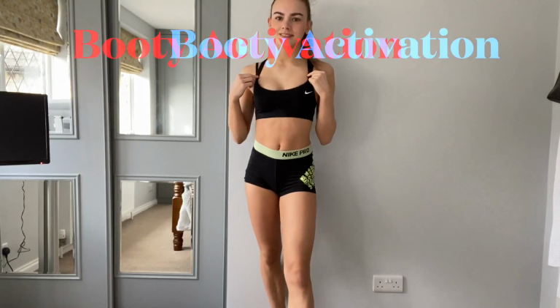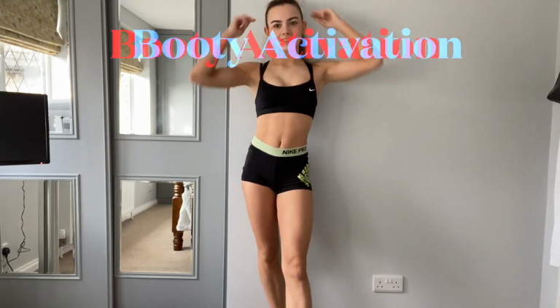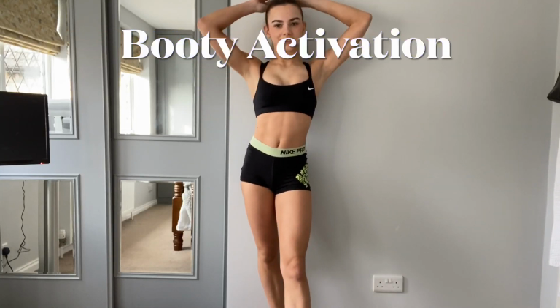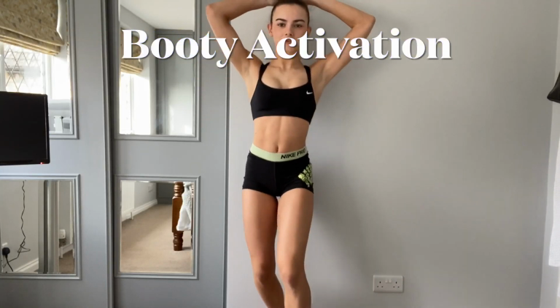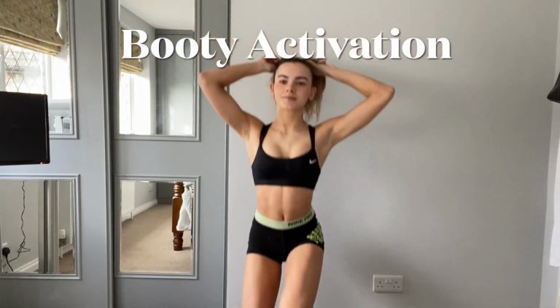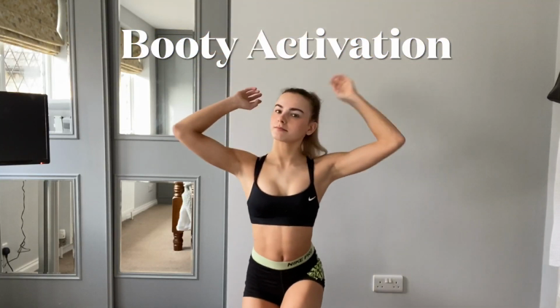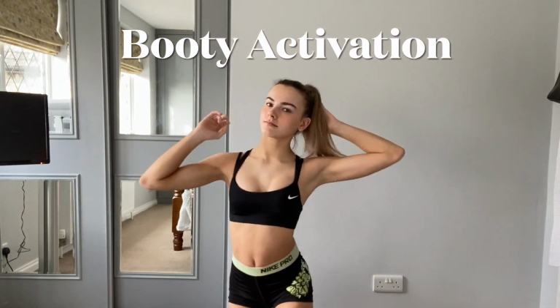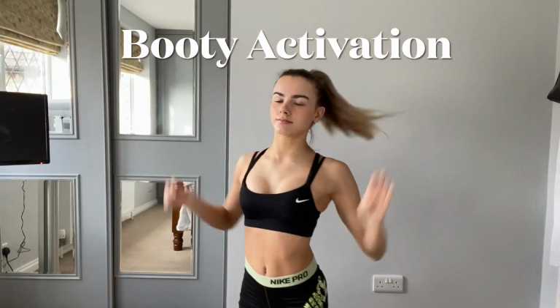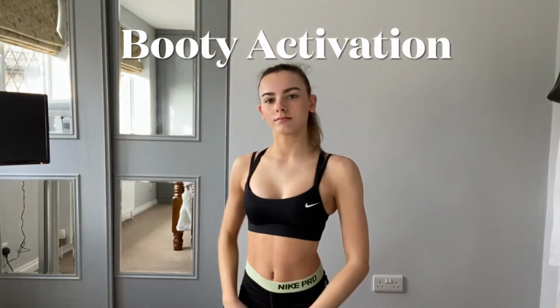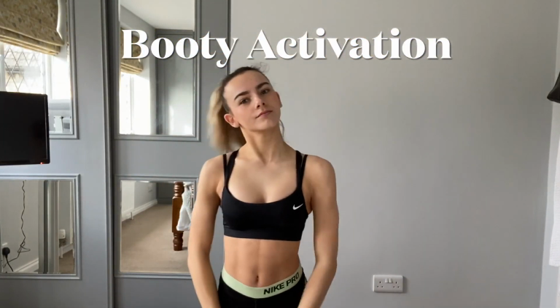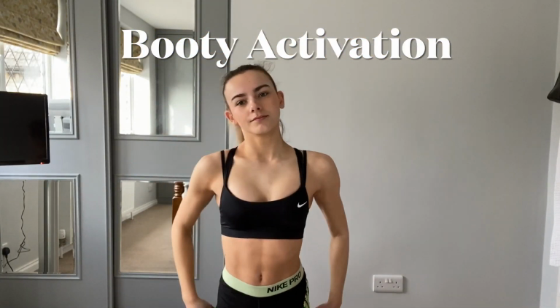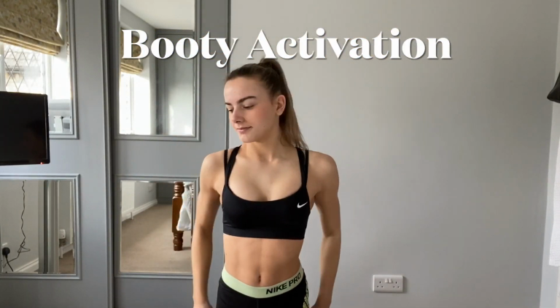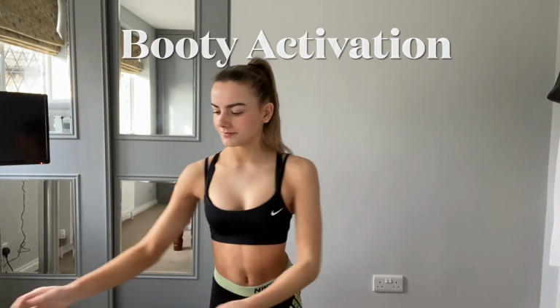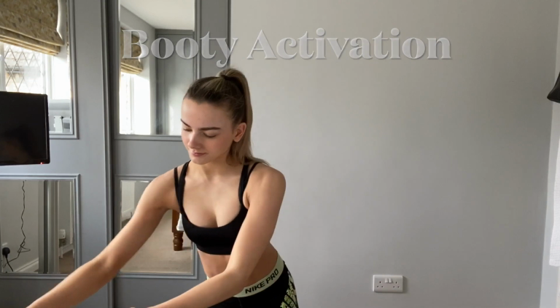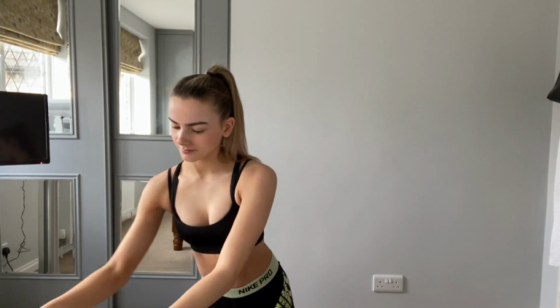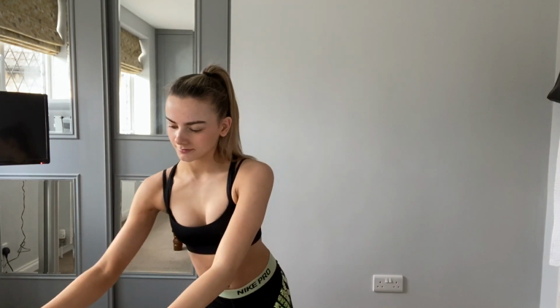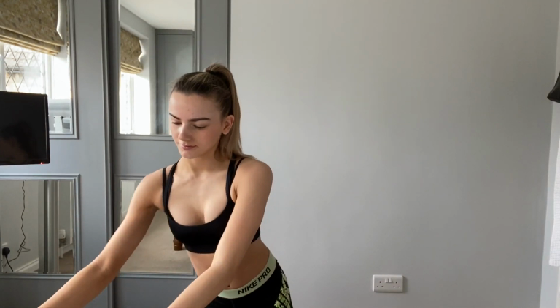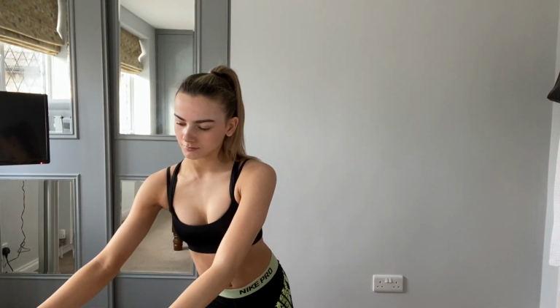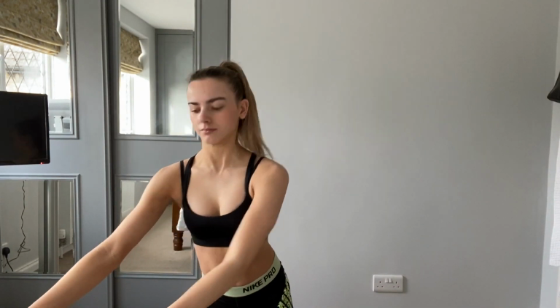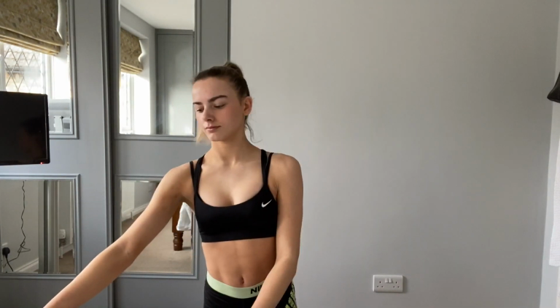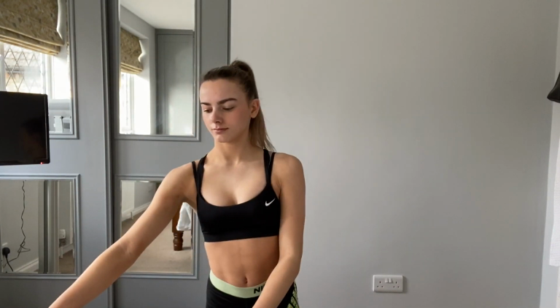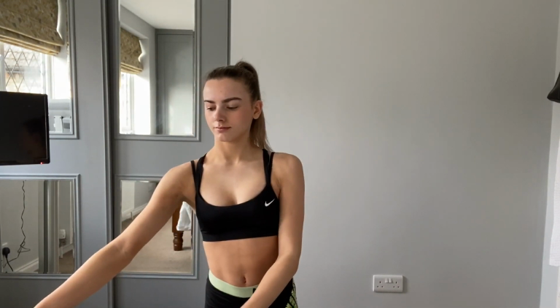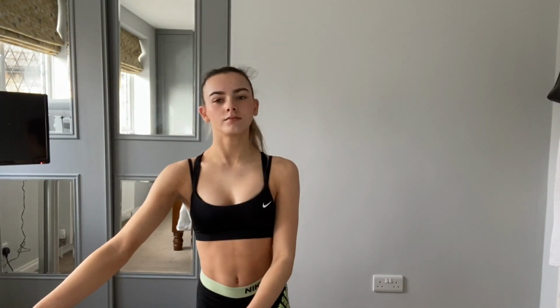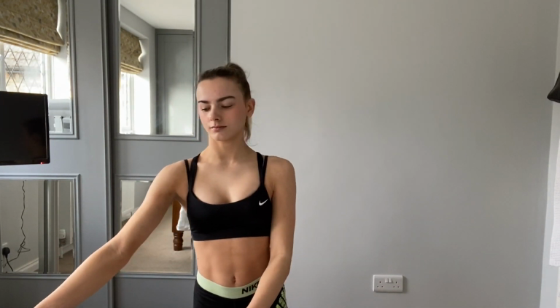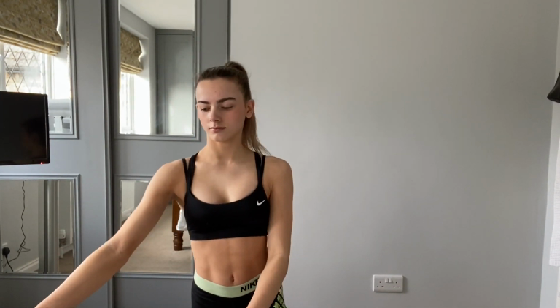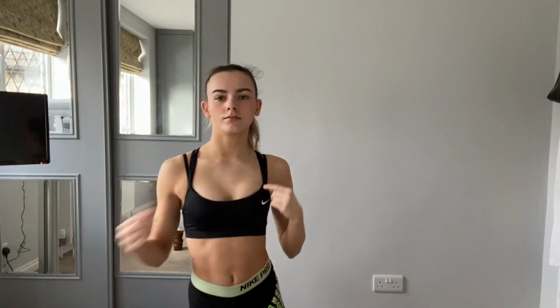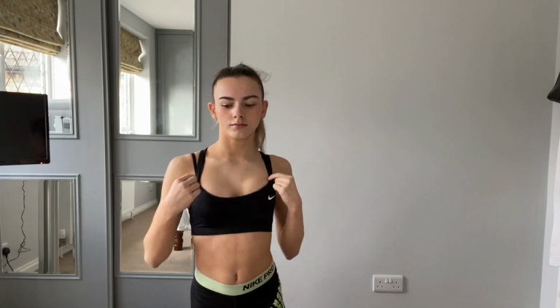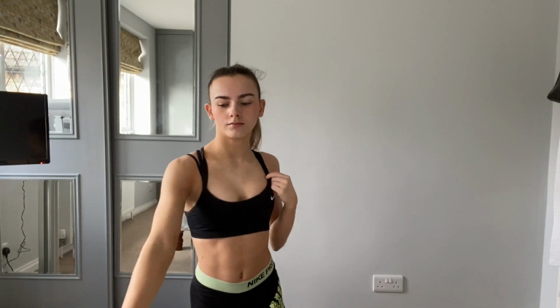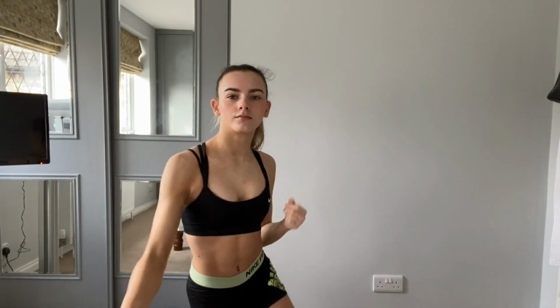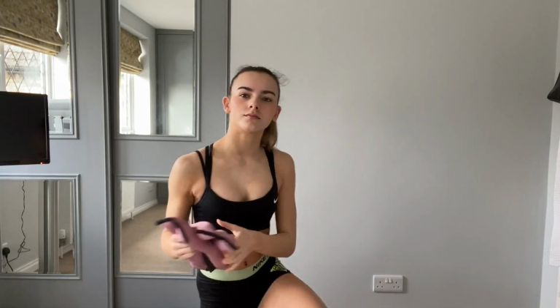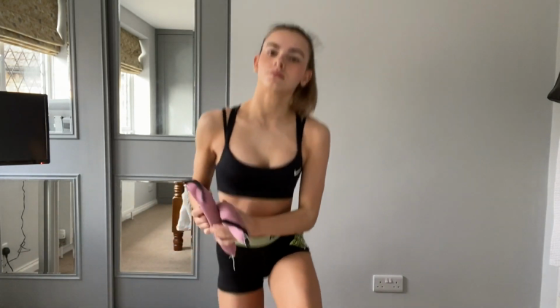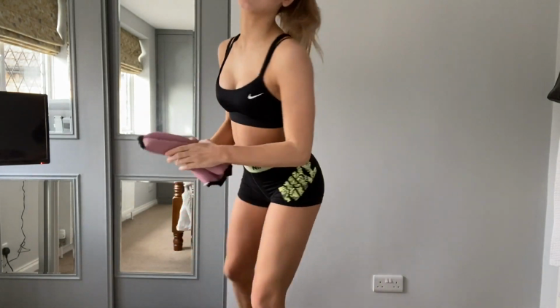Hey everyone, welcome back to my channel. Today we have a booty activation workout for you all. We don't really have many breaks here. You can use body weight if you'd like, or add some weights if you want a bit of a challenge.